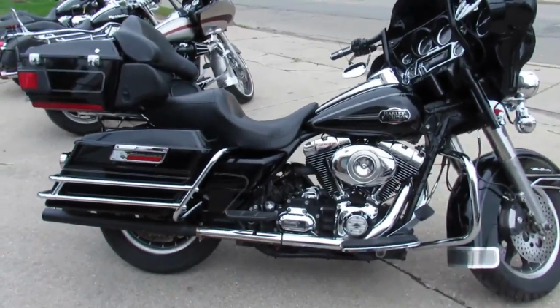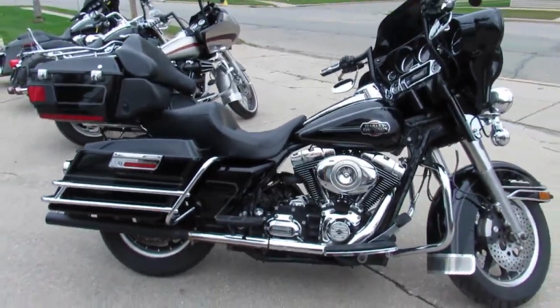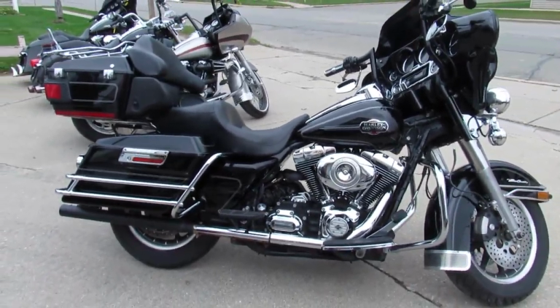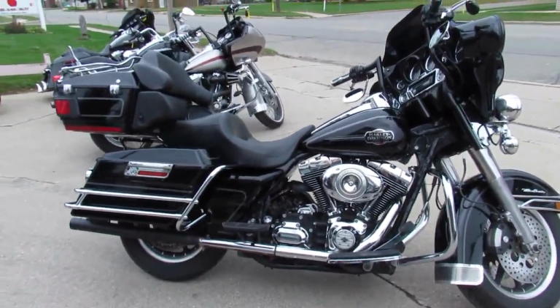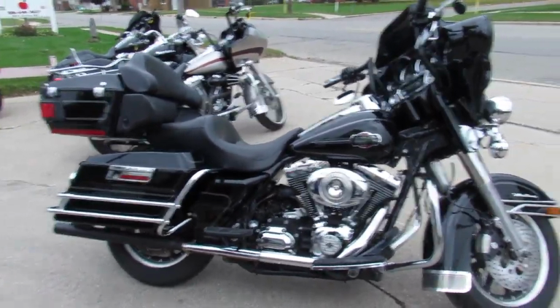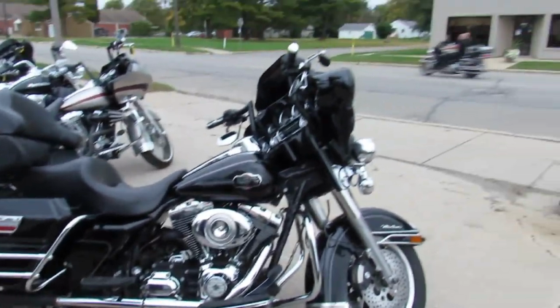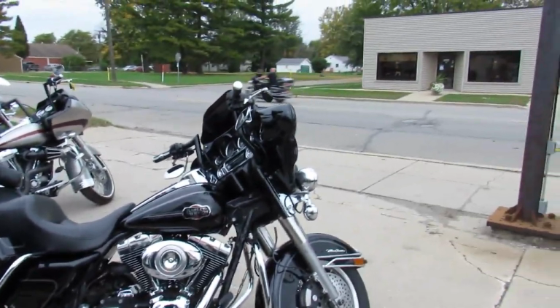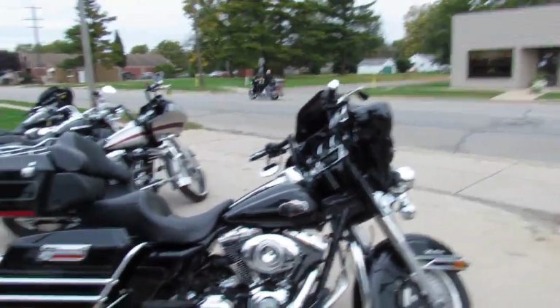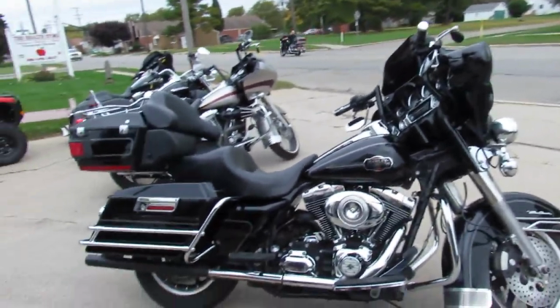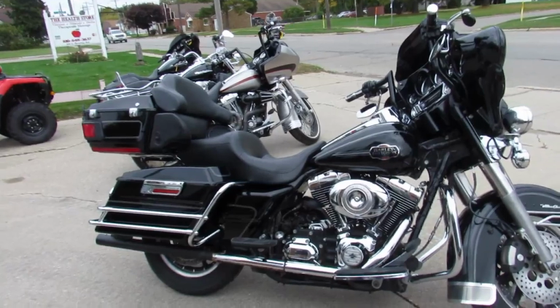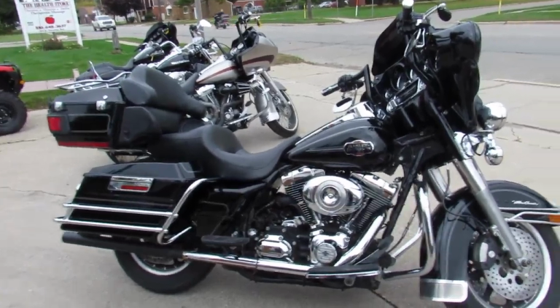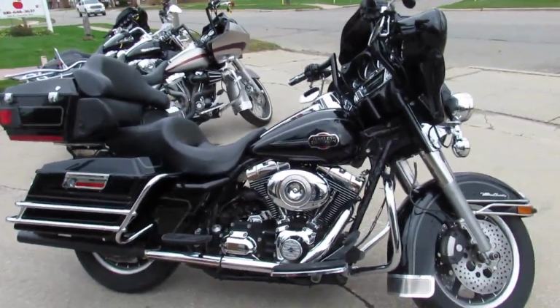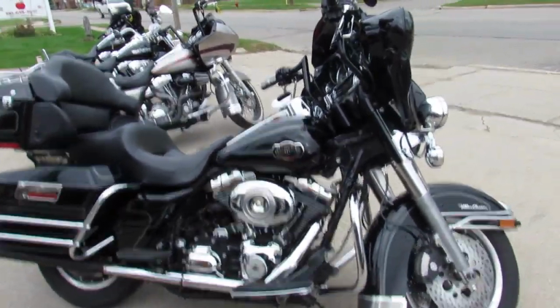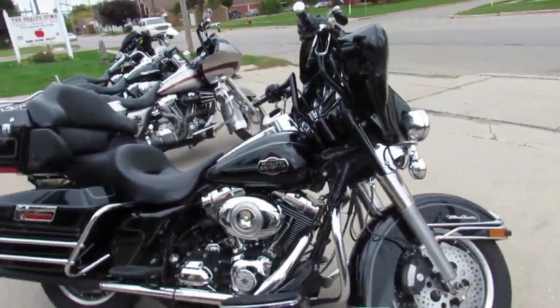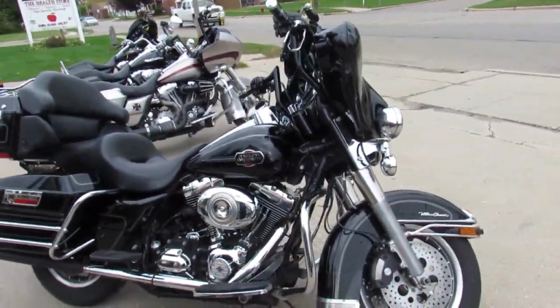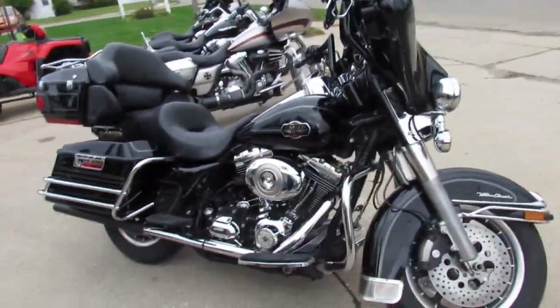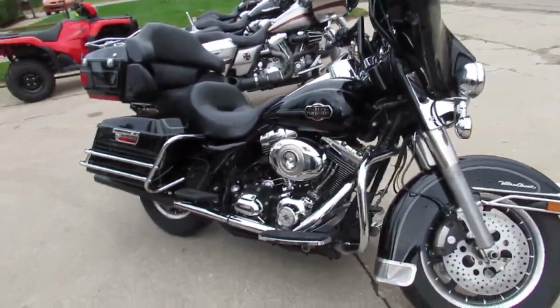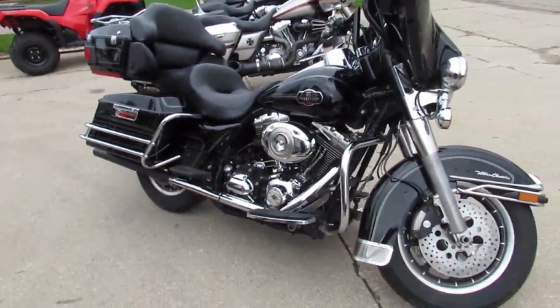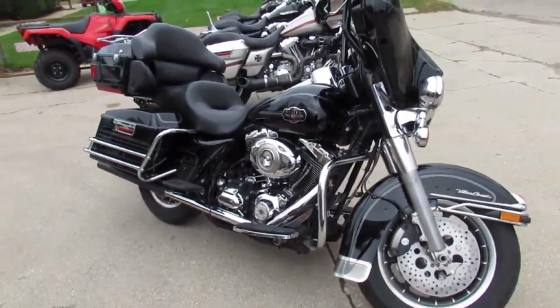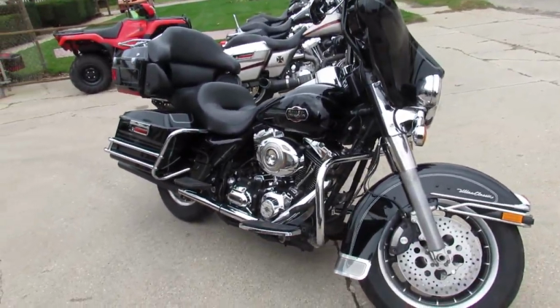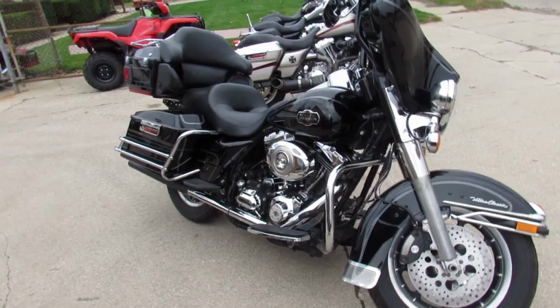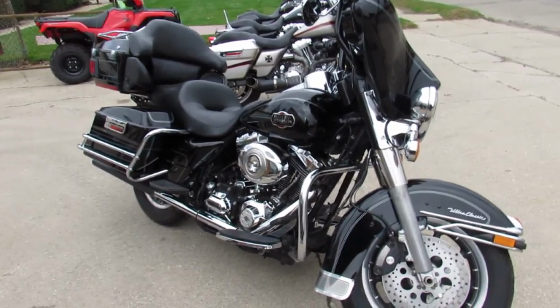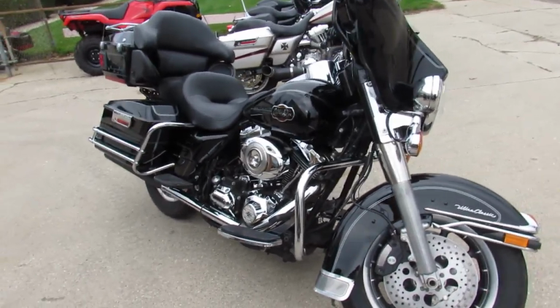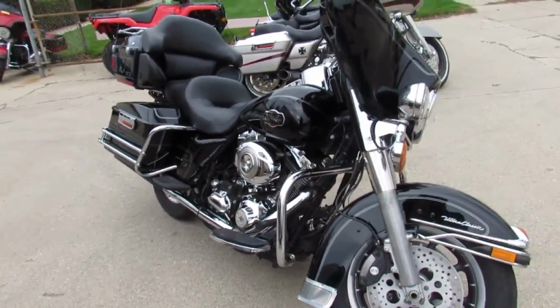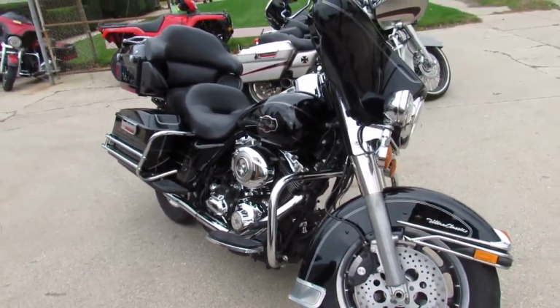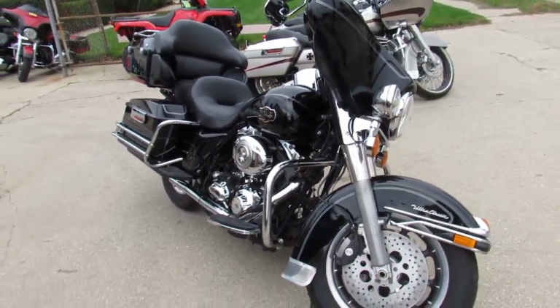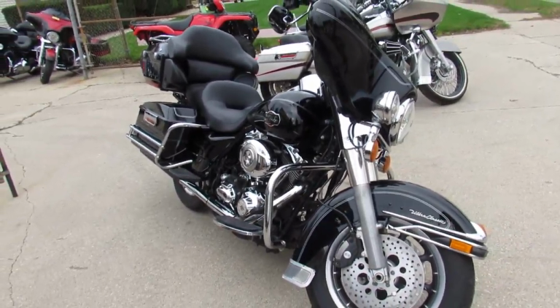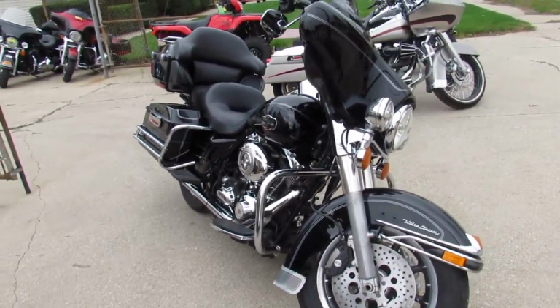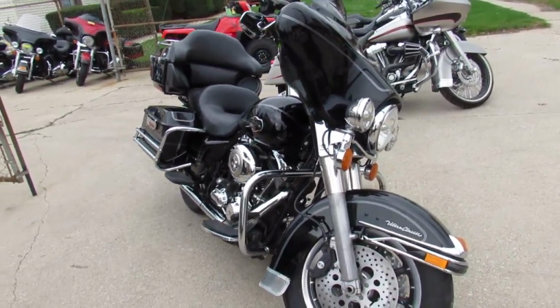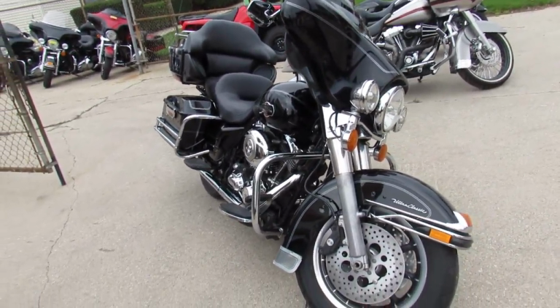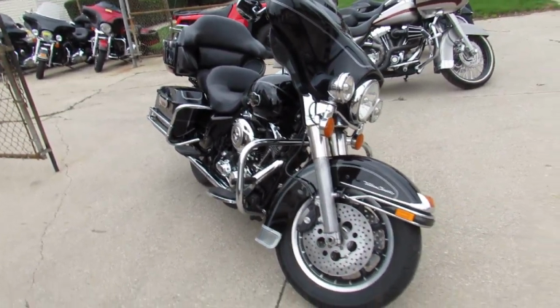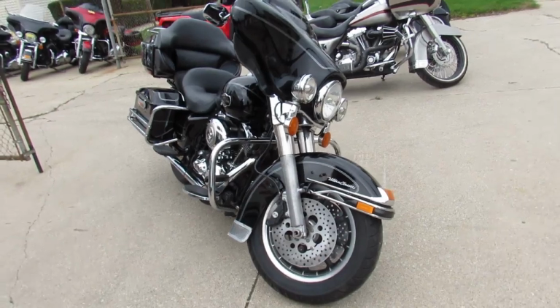Hey guys, it's ApprovalPowerSports.com here. We got customers riding off in August, it's October, and he's riding off. Harleys everywhere here at ApprovalPowerSports.com — it's over 400 used Harleys in the showroom for sale.